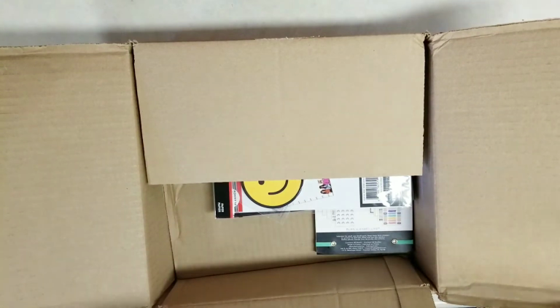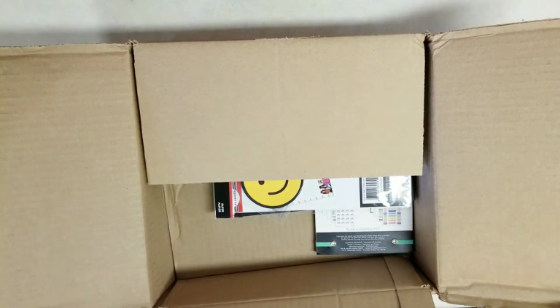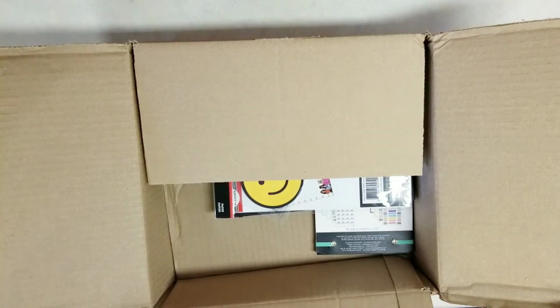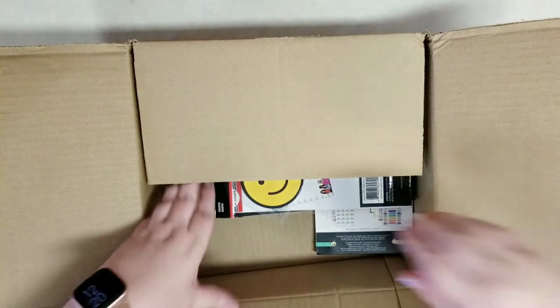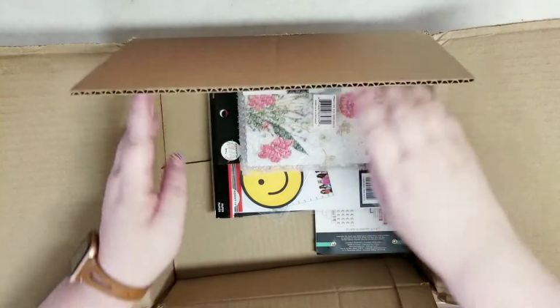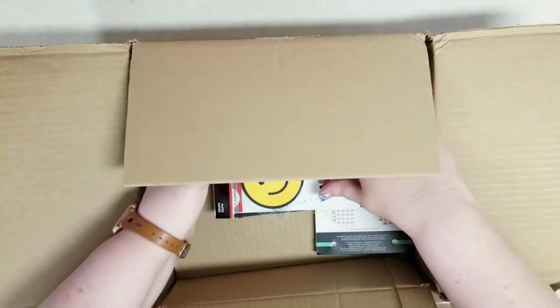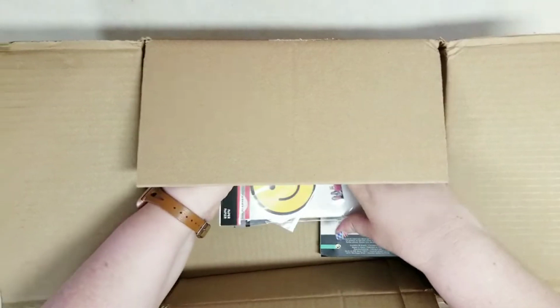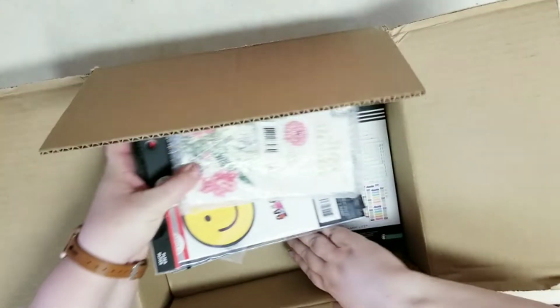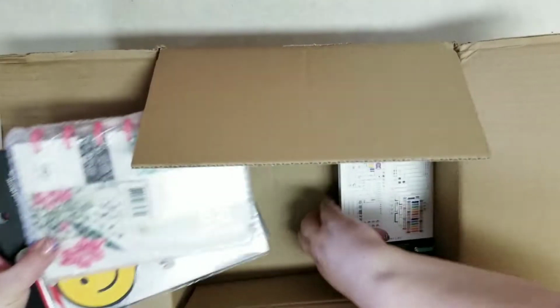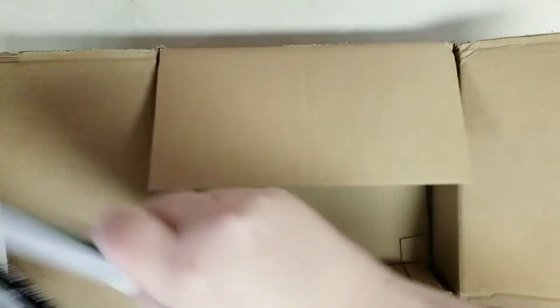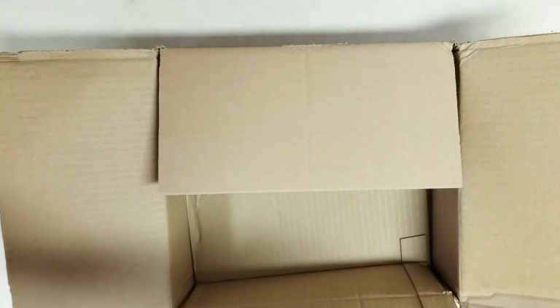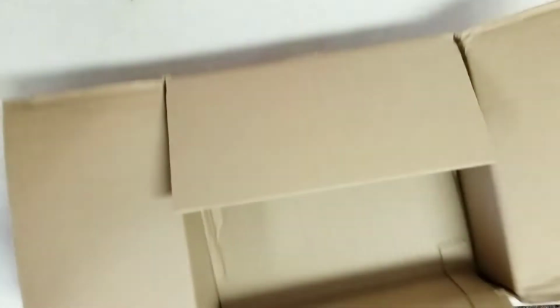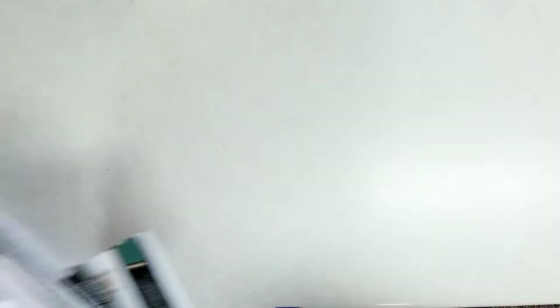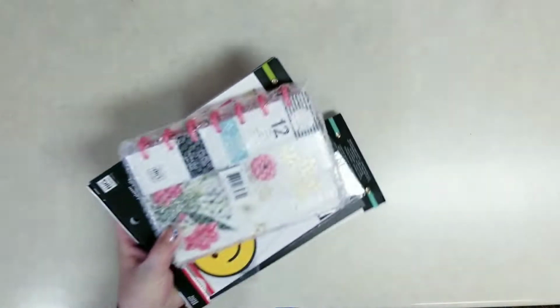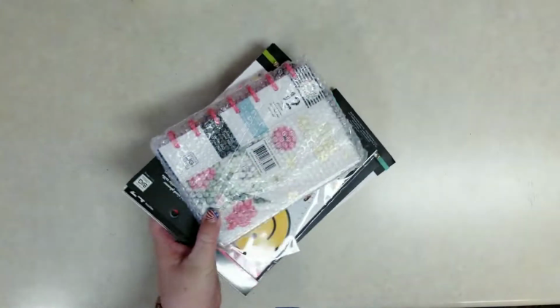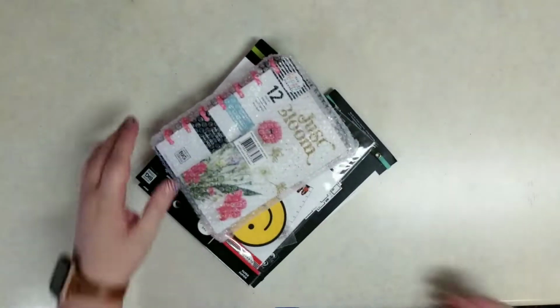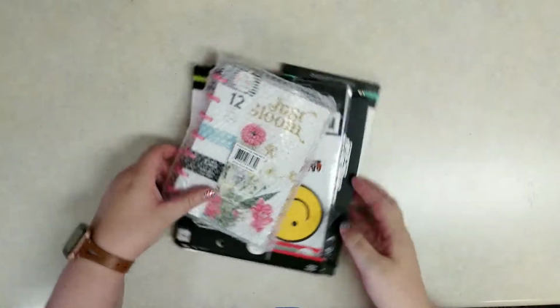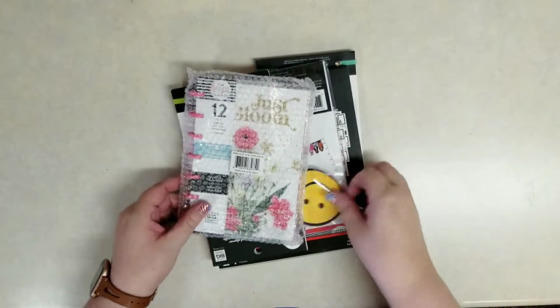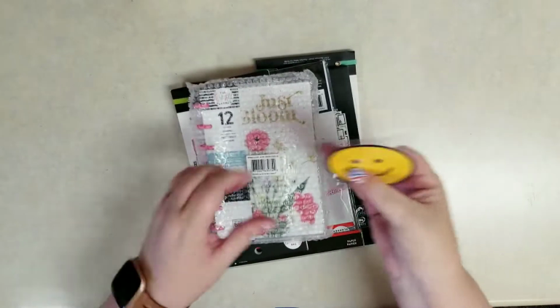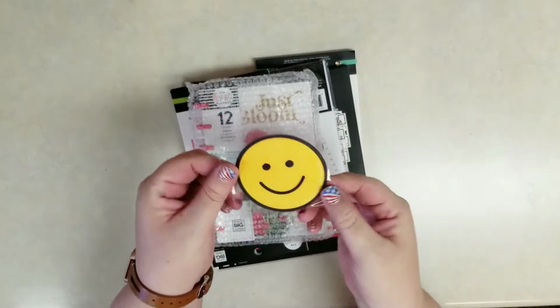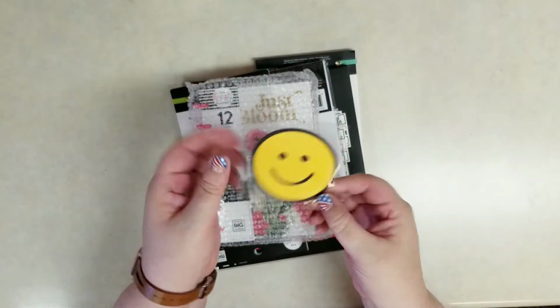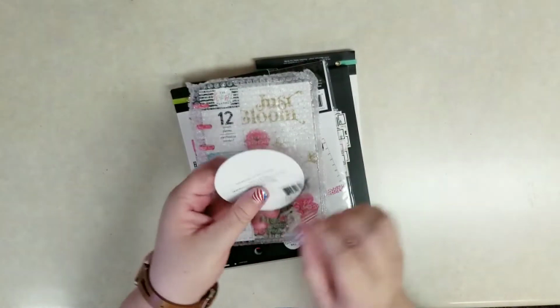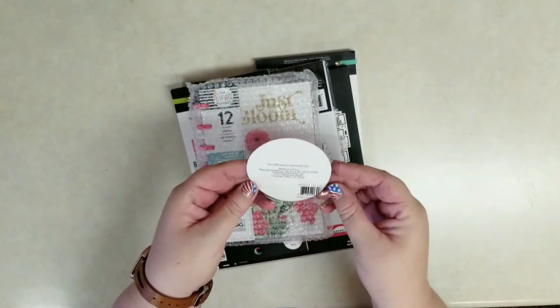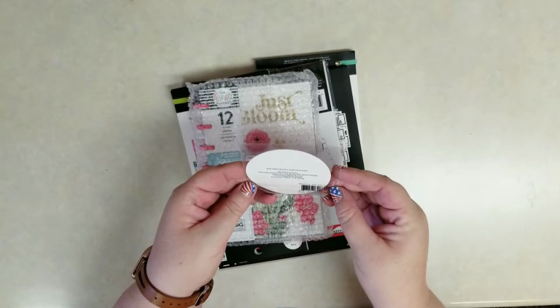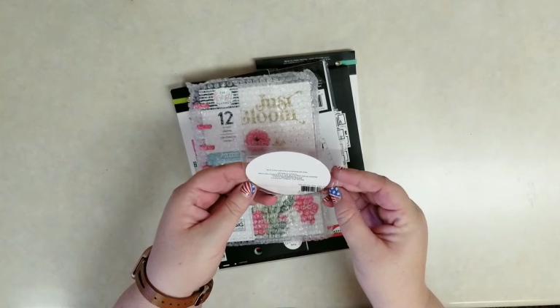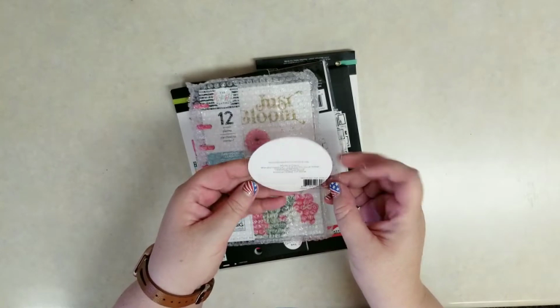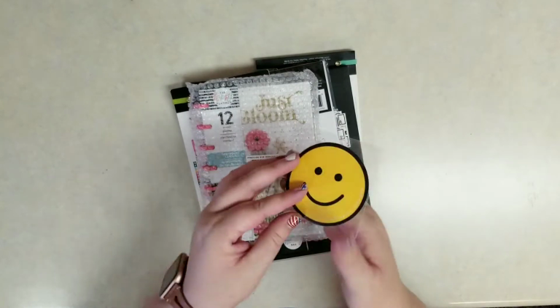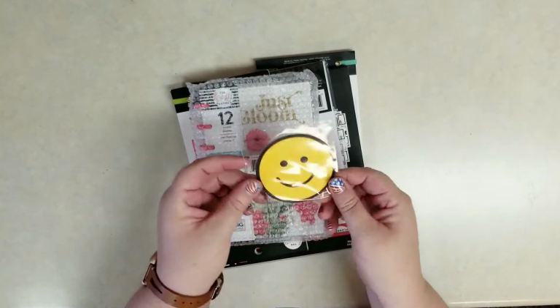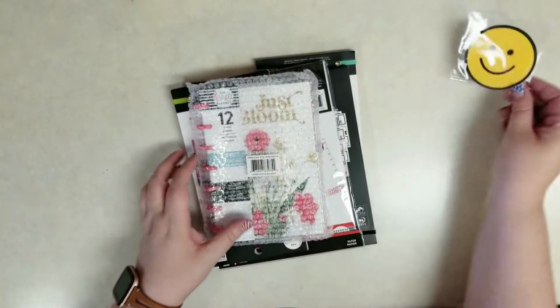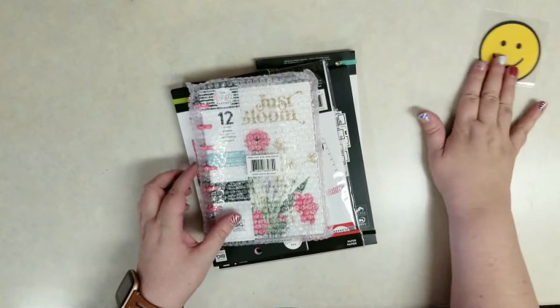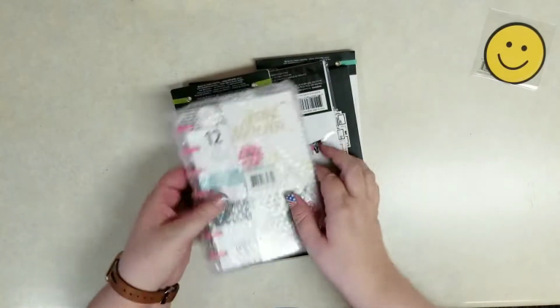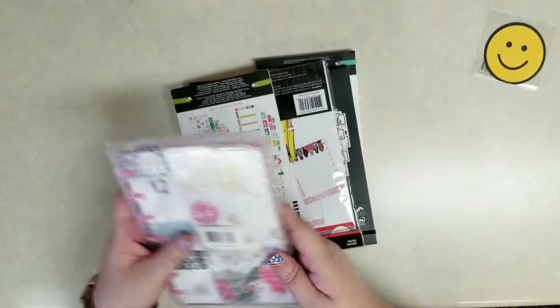Most of this was on clearance. I'll give you those prices in the description below if I can still find them. Only one item was full price. They throw in a little freebie emoji sticker — a little happy face for the Happy Planner. Makes sense!